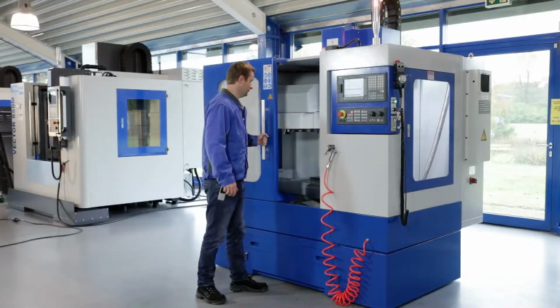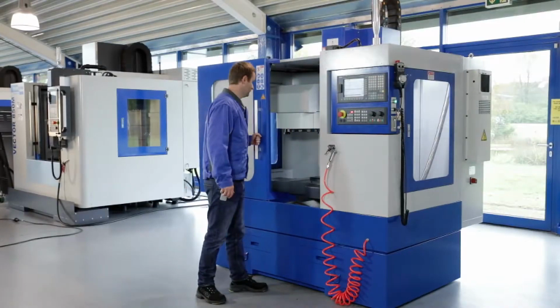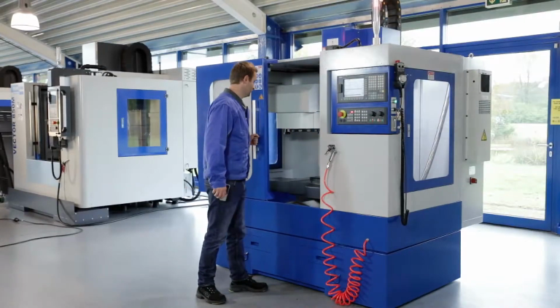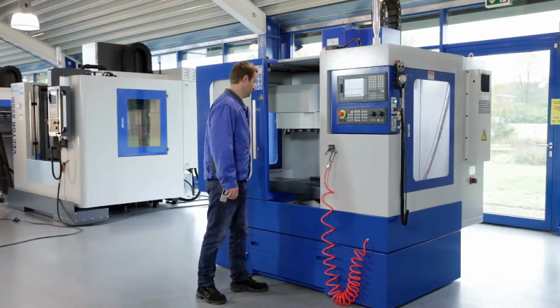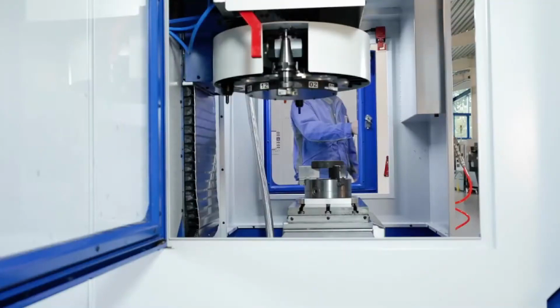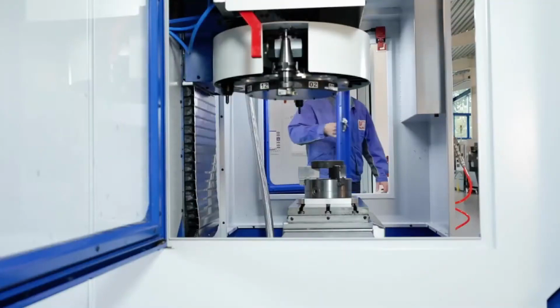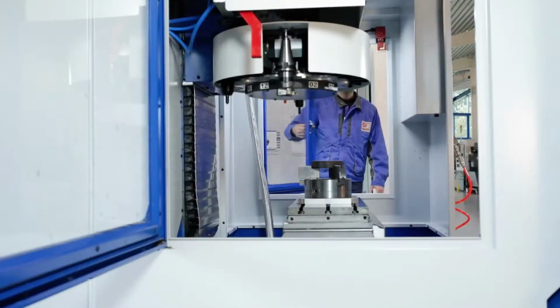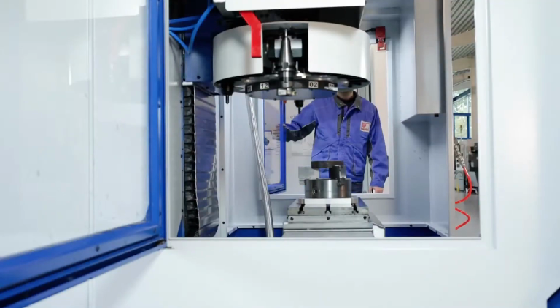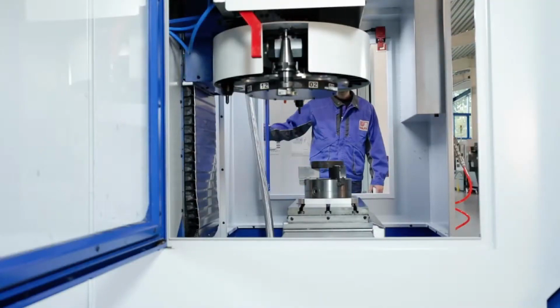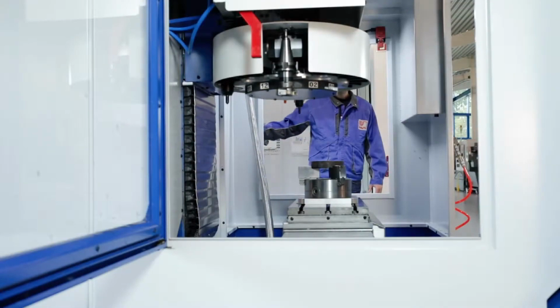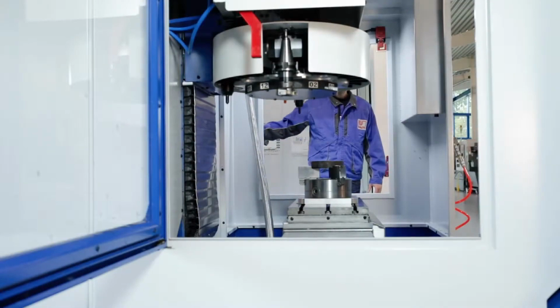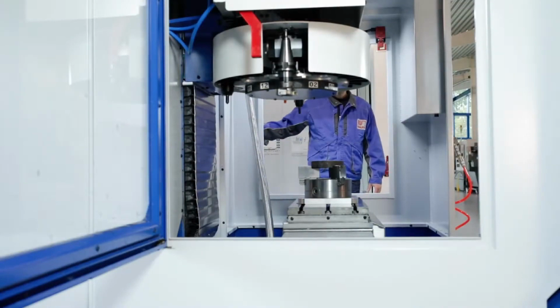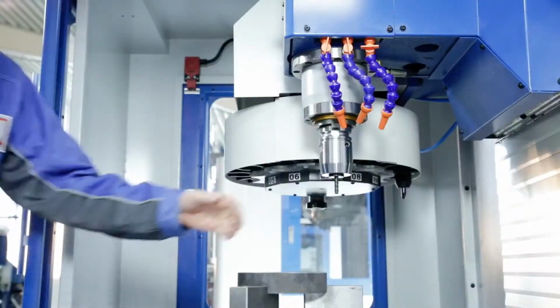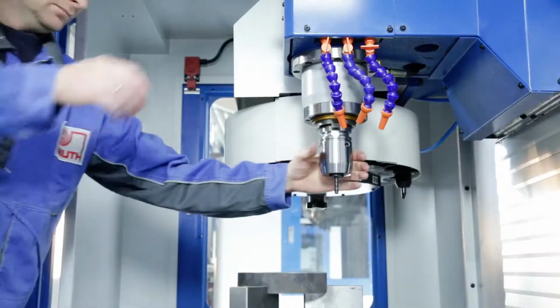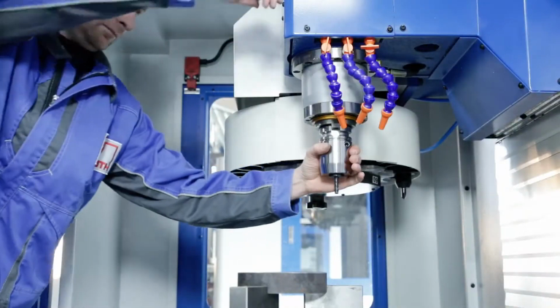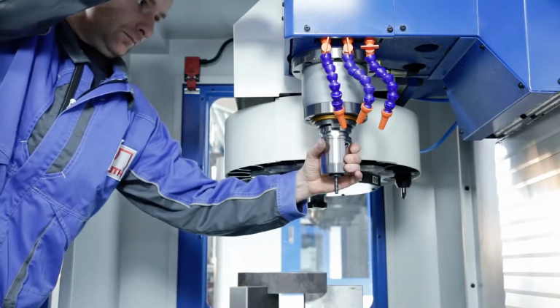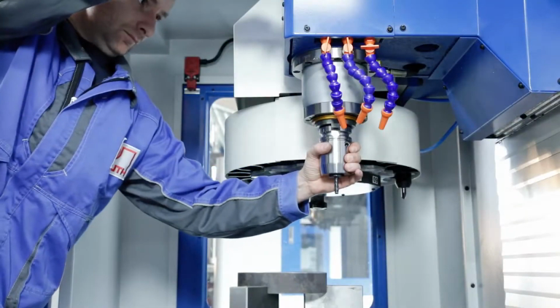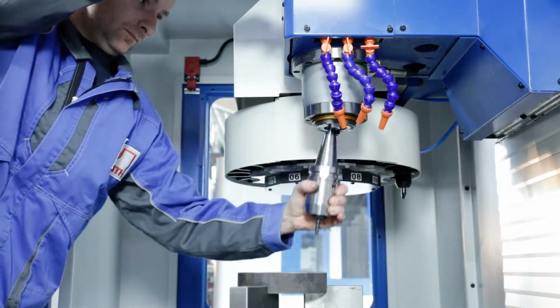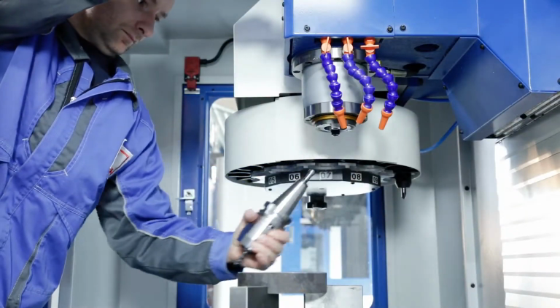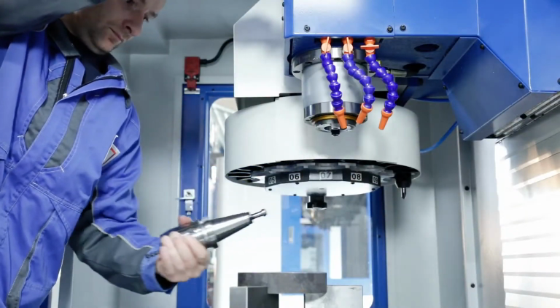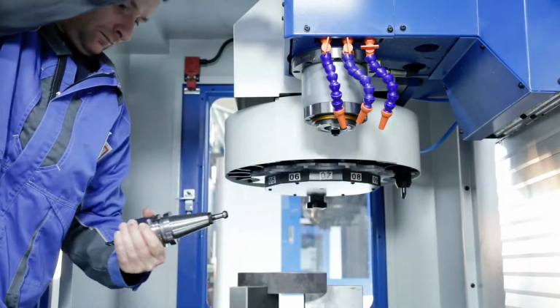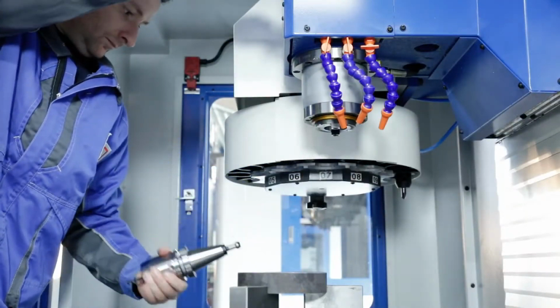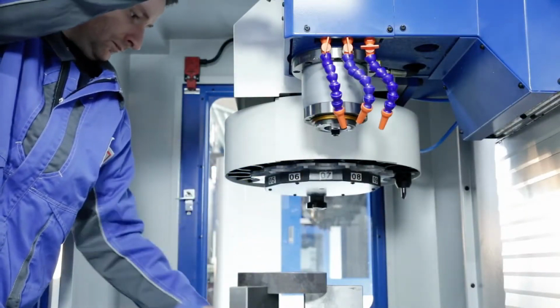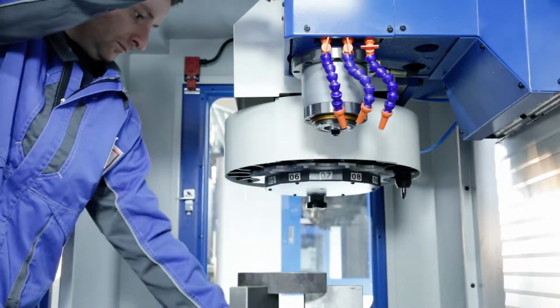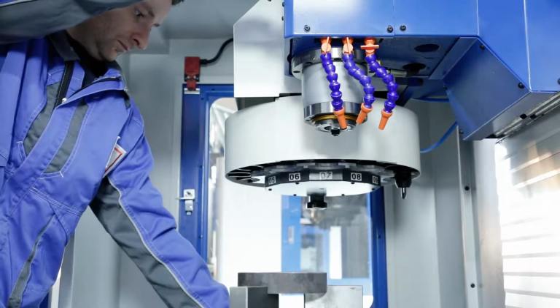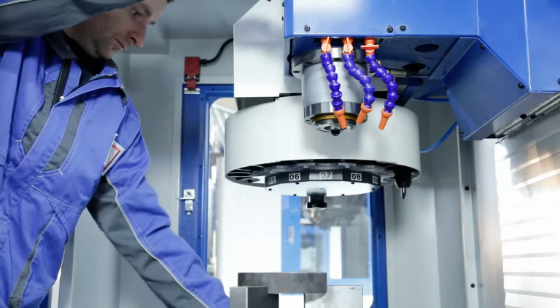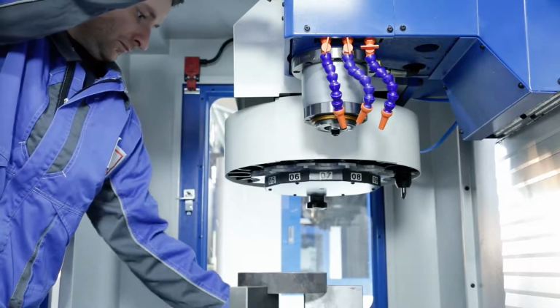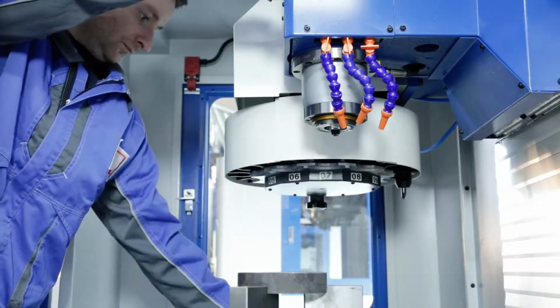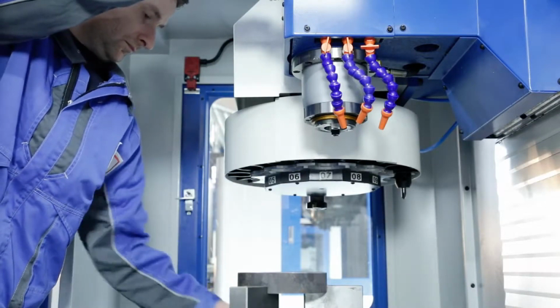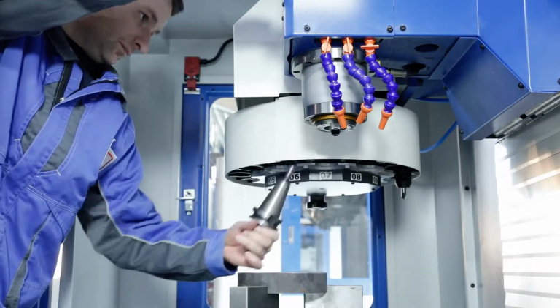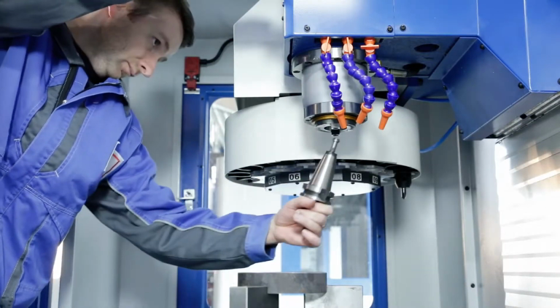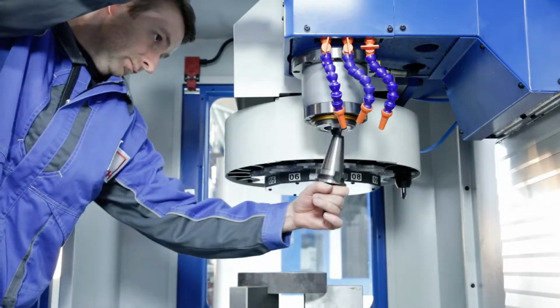The good accessibility of the working space facilitates the loading, unloading or cleaning of the machine. With the BT40 tool holder, the XMIL 400 stands out from many competitors.